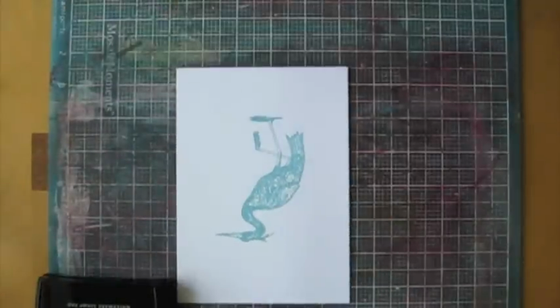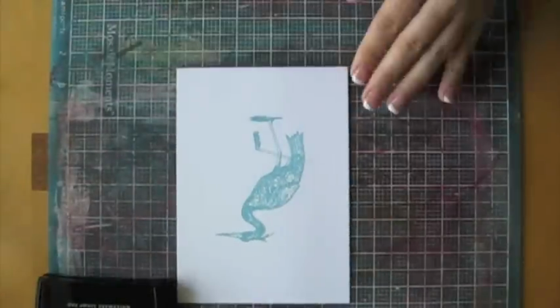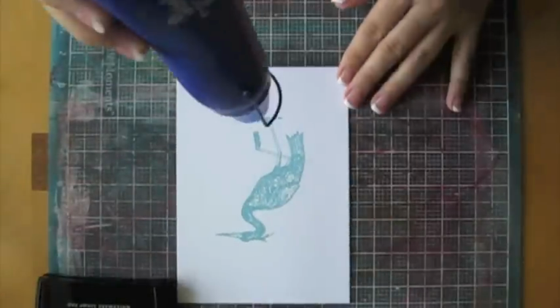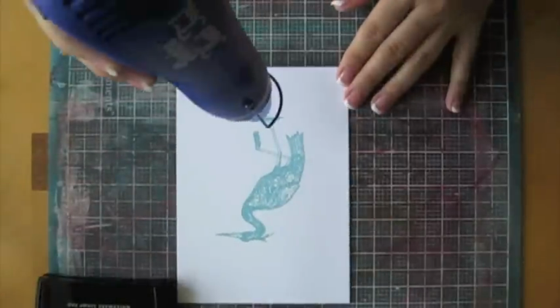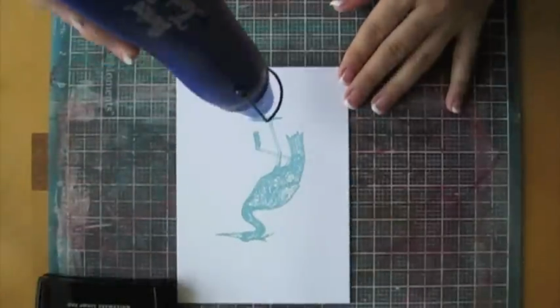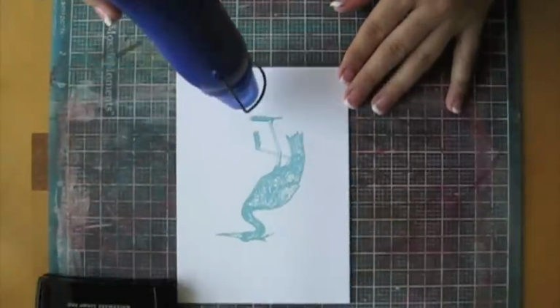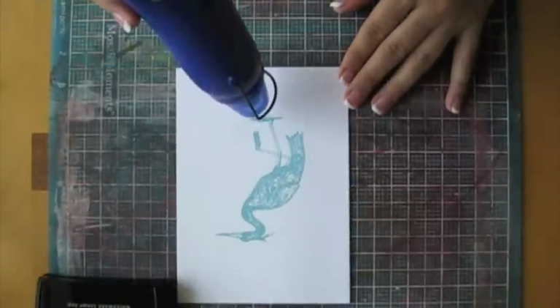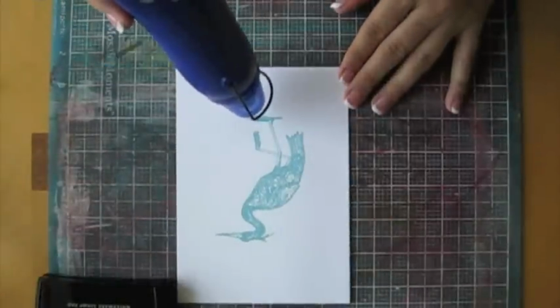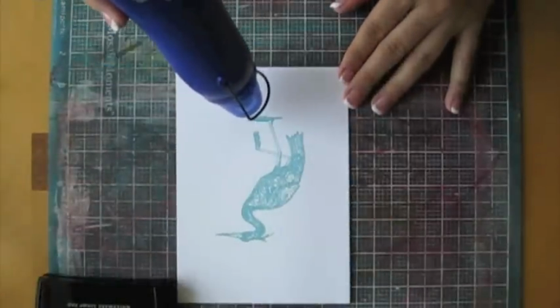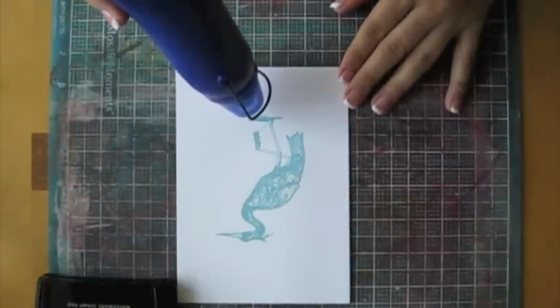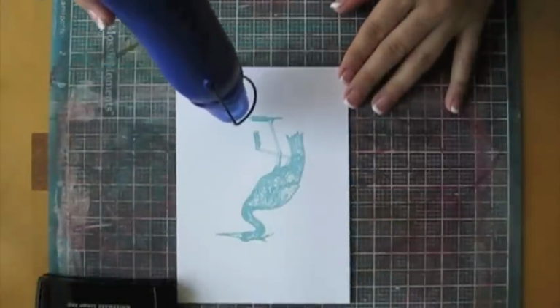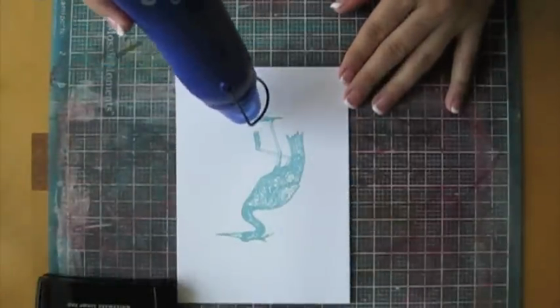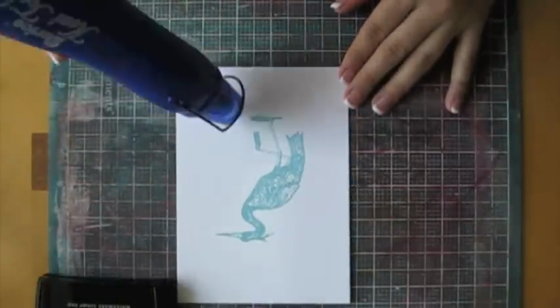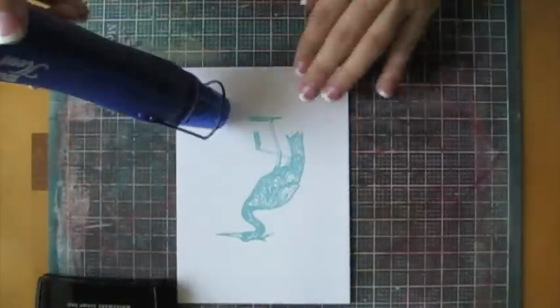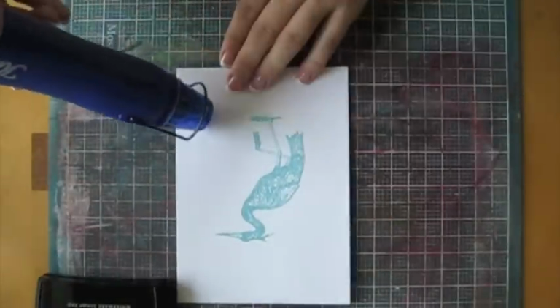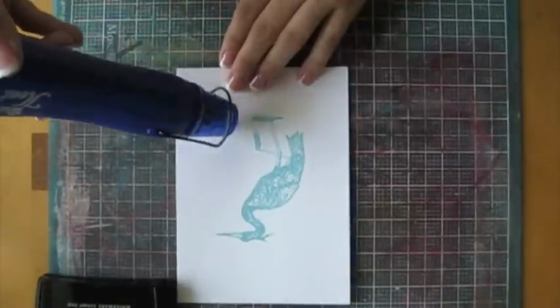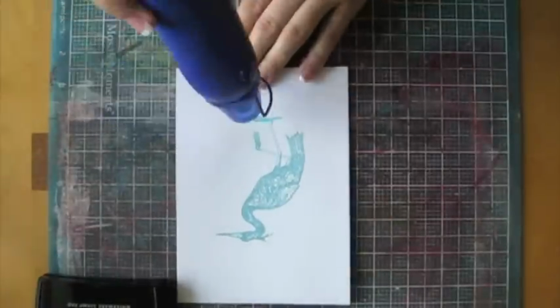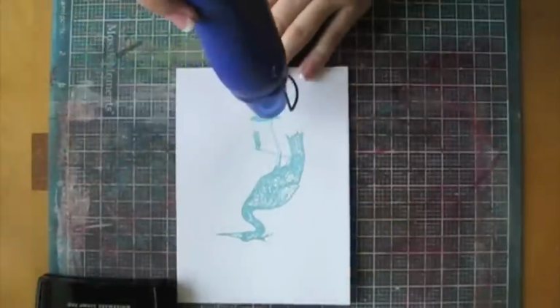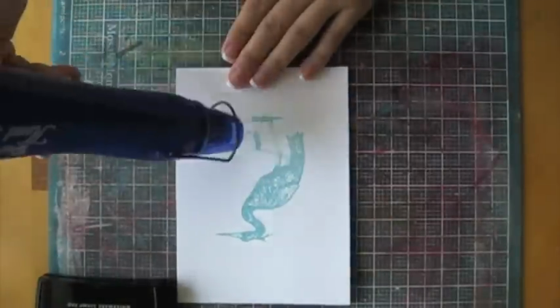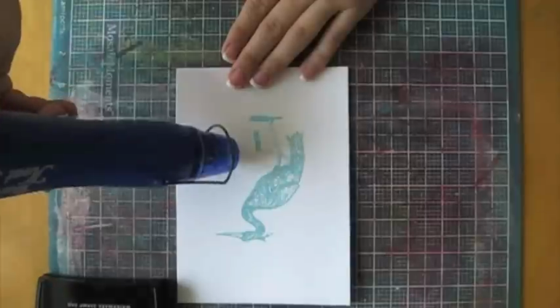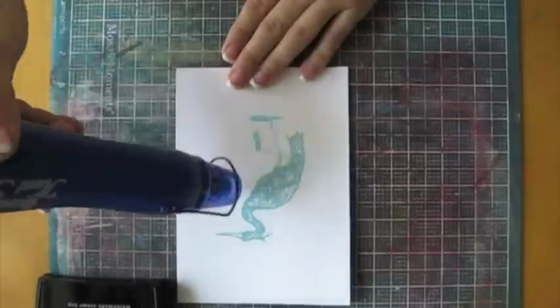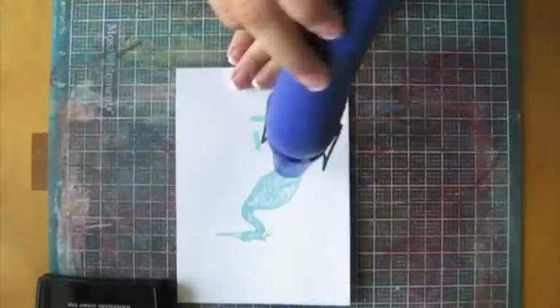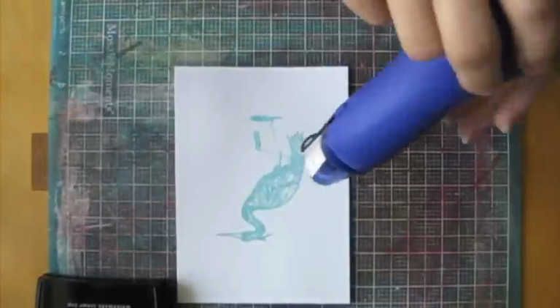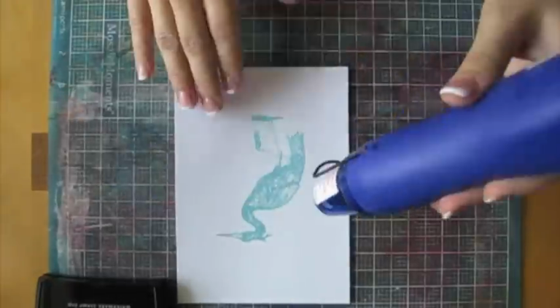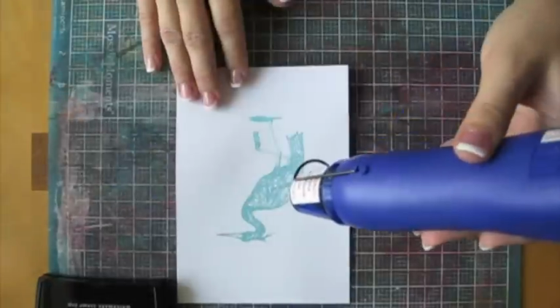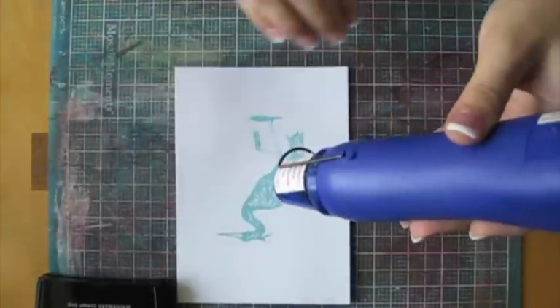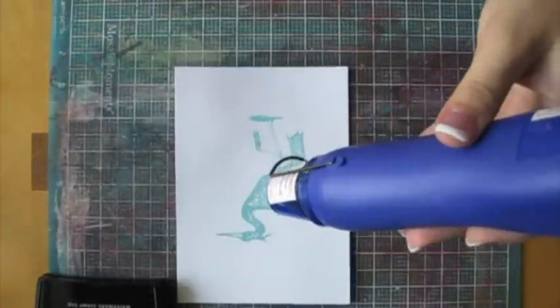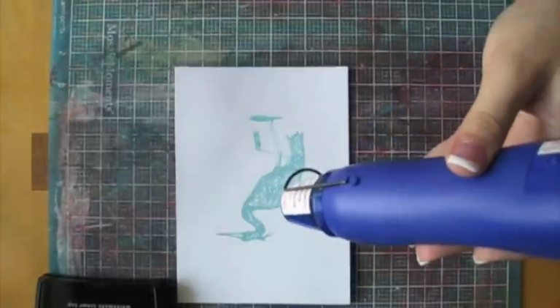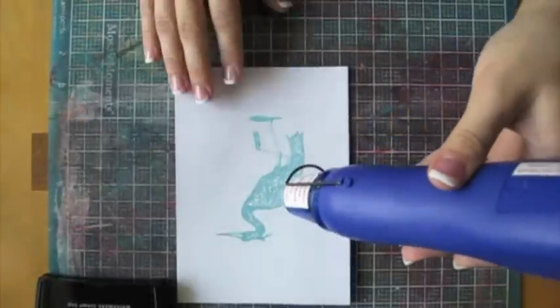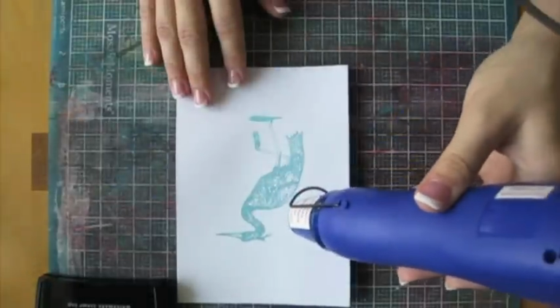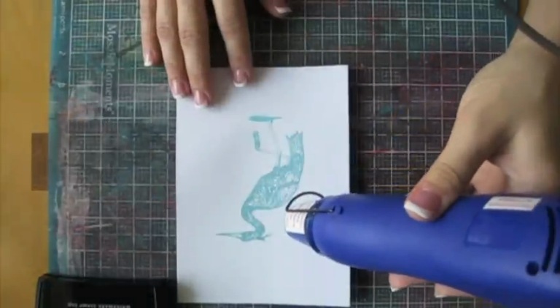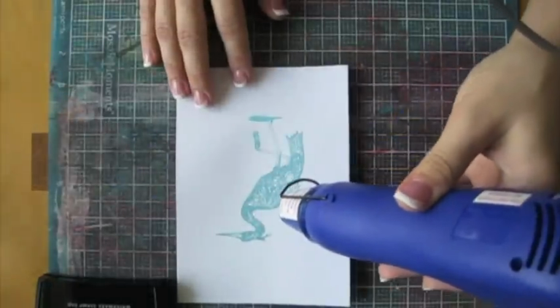Now you want to apply heat to your image. Watch for your image to change colors. When it's completely changed, that's when you can remove the heat.